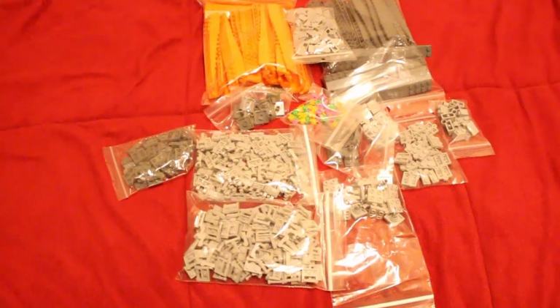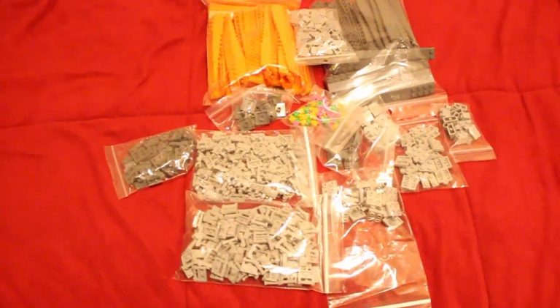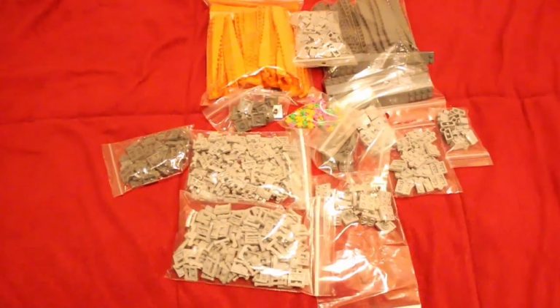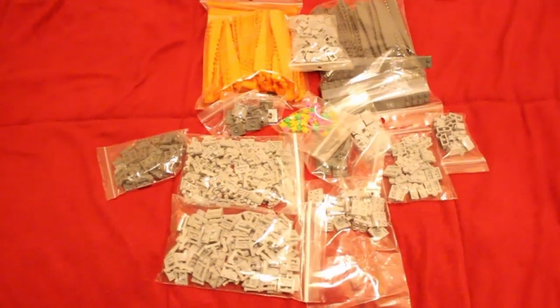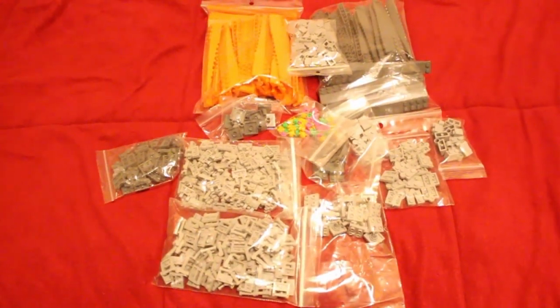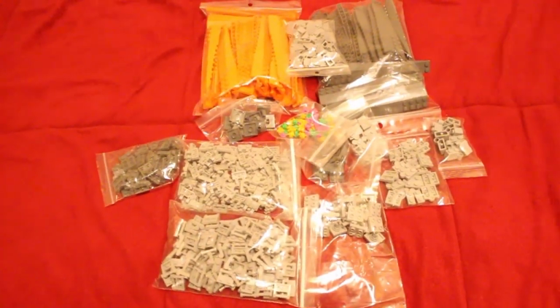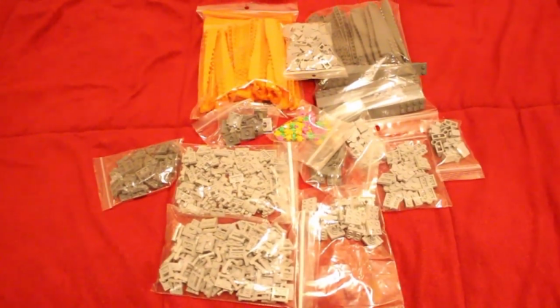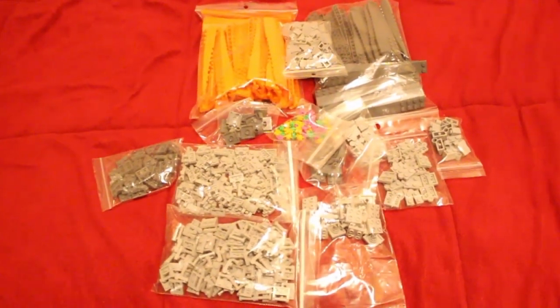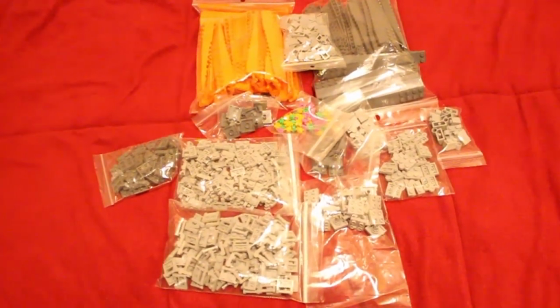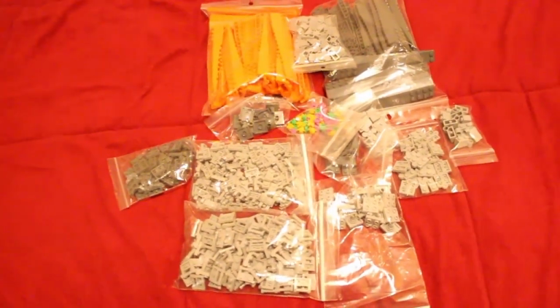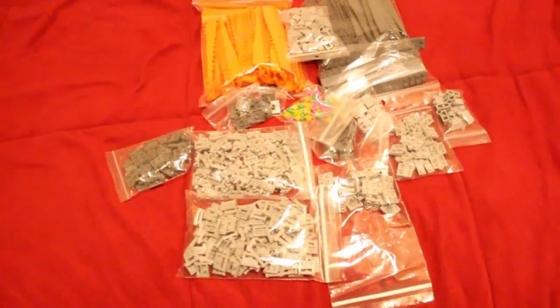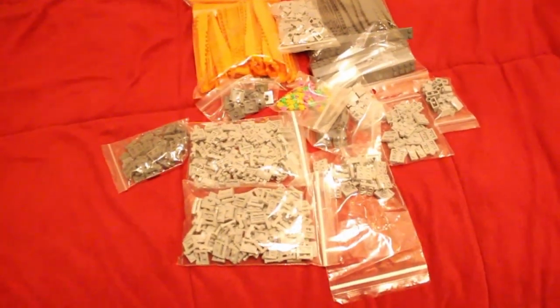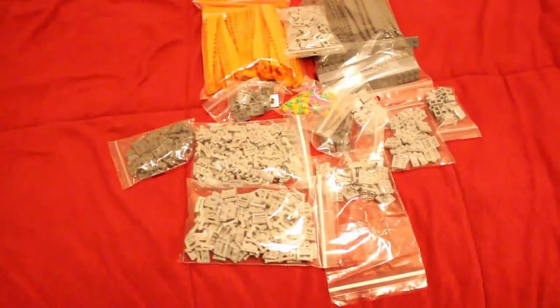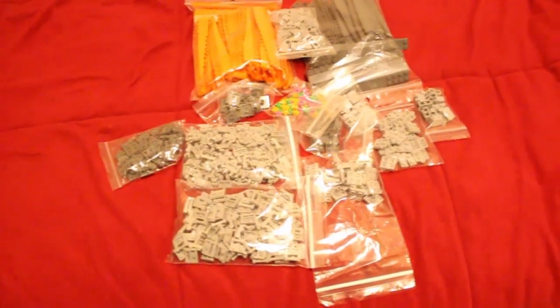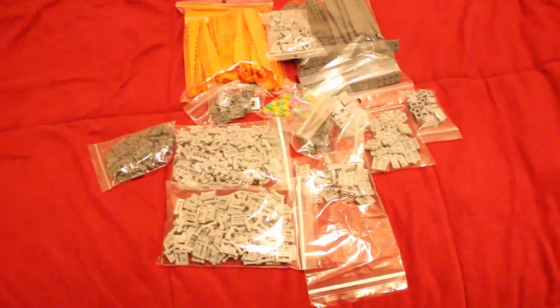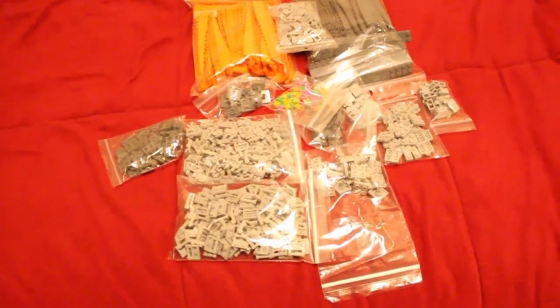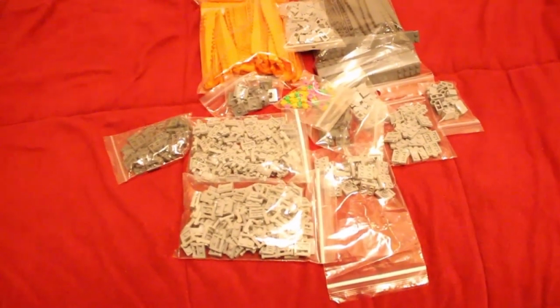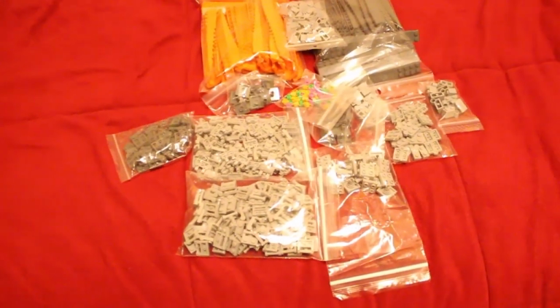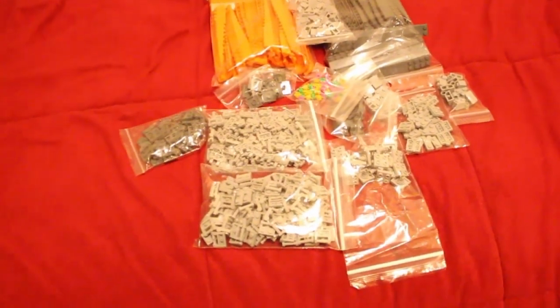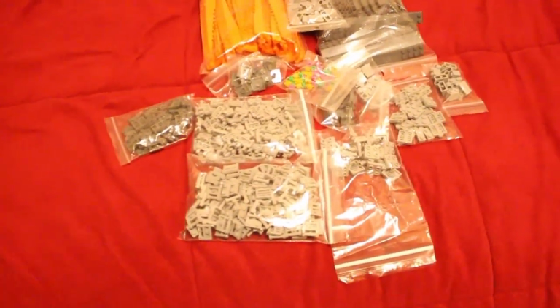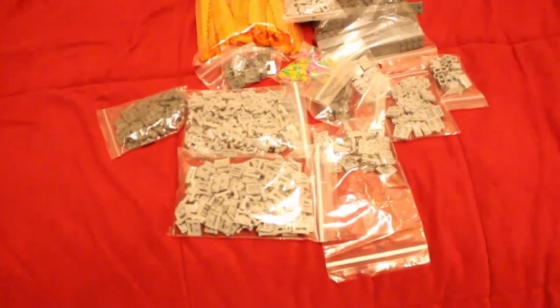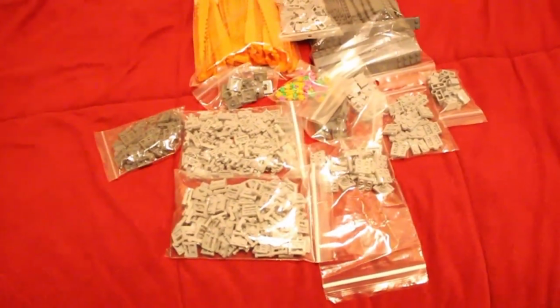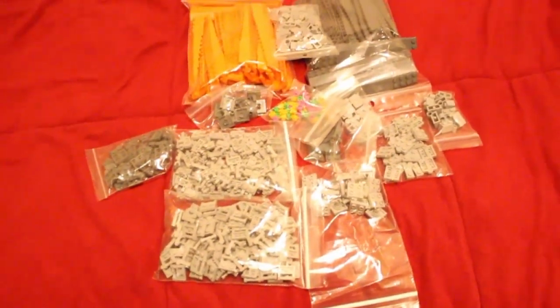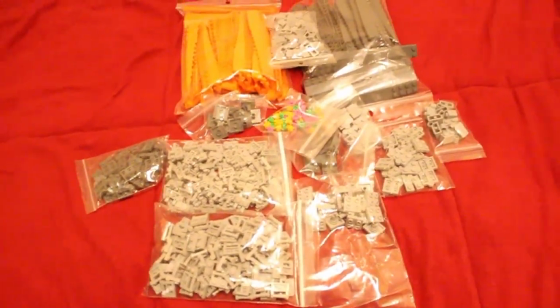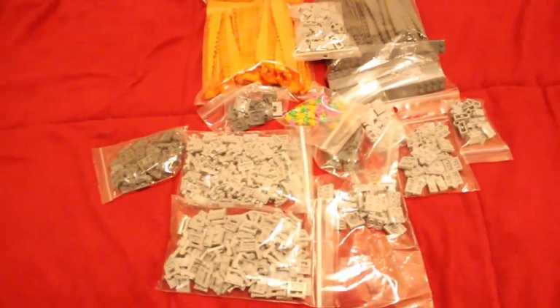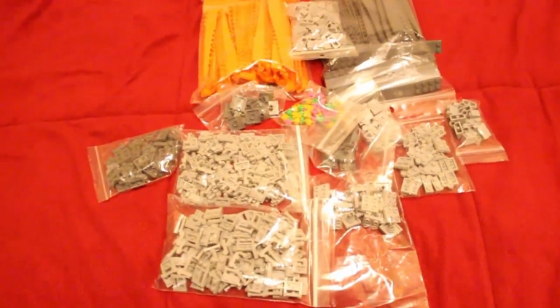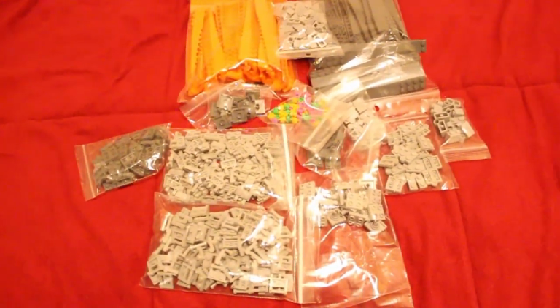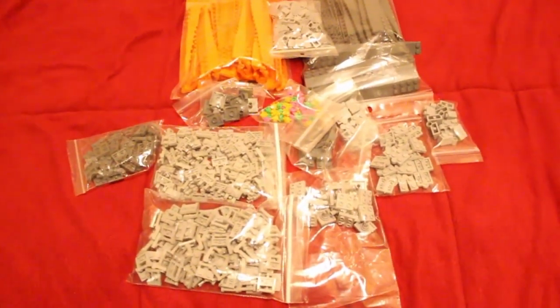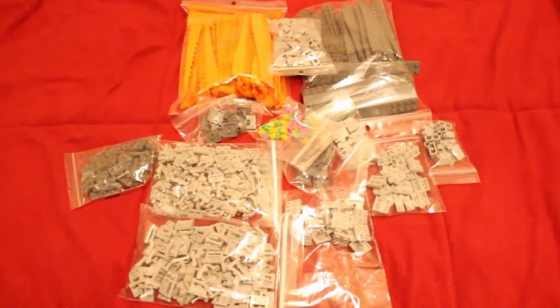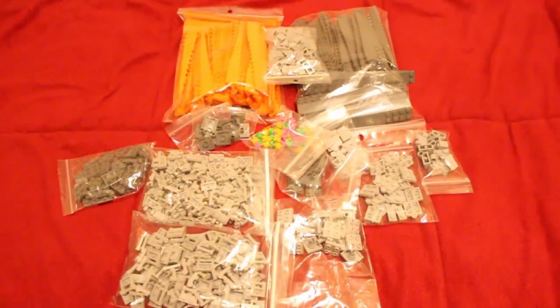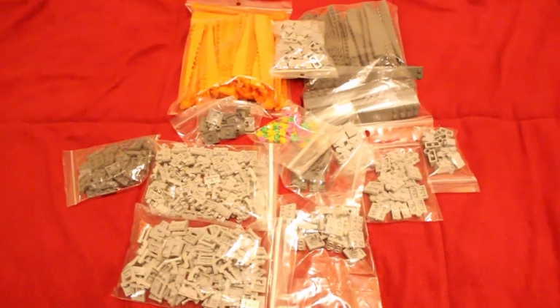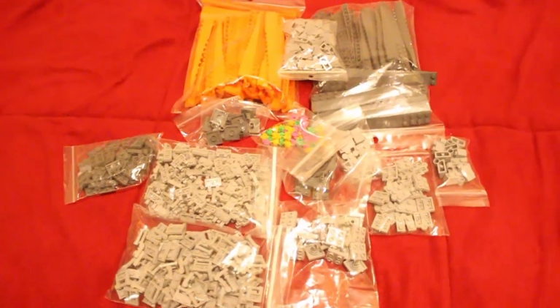Hey everyone, welcome back to Lego update number 50. Today I have a whole bunch of cool stuff to show you, and I'll start off this first vlog with this haul that I got.